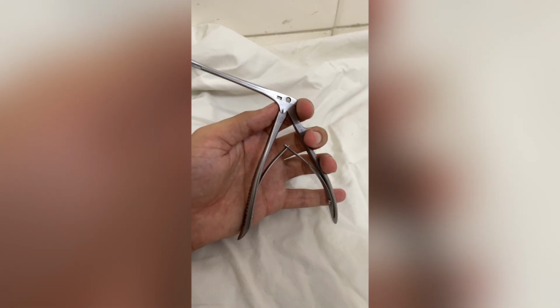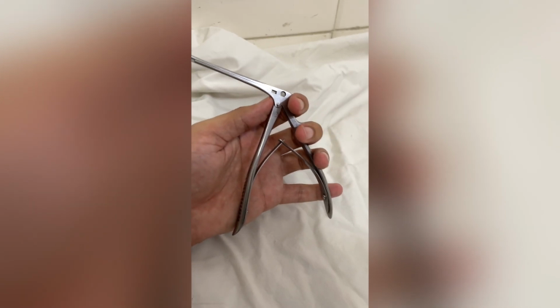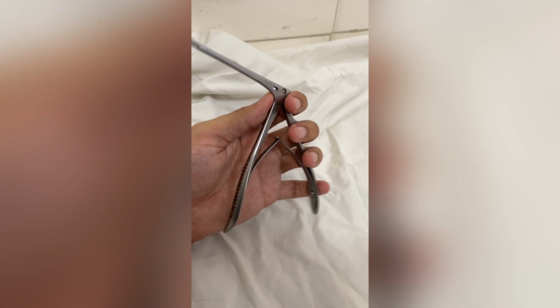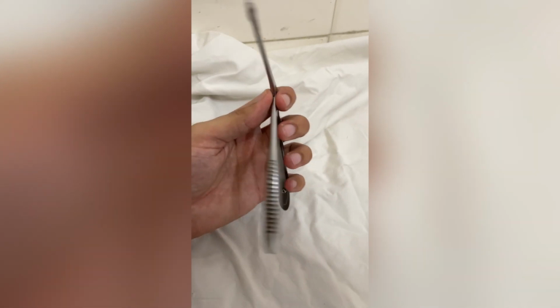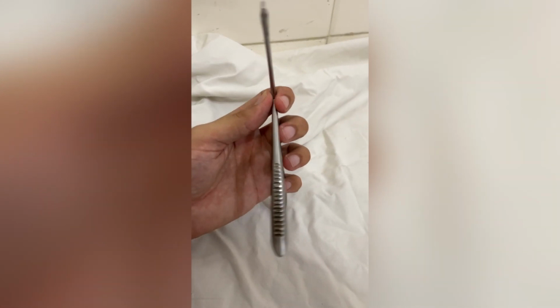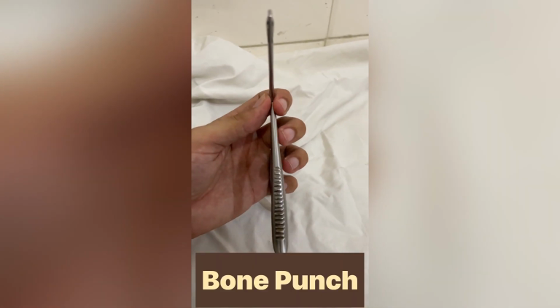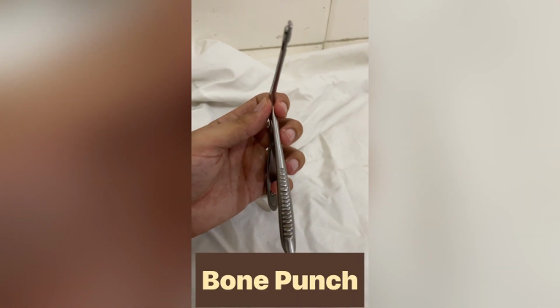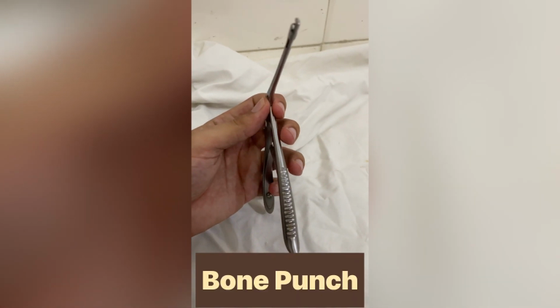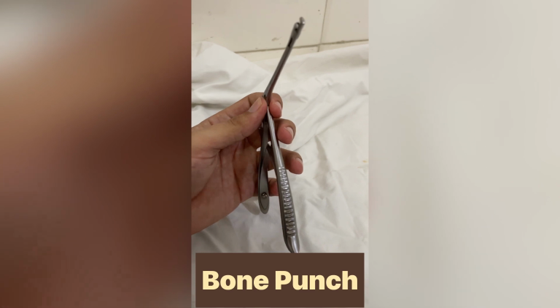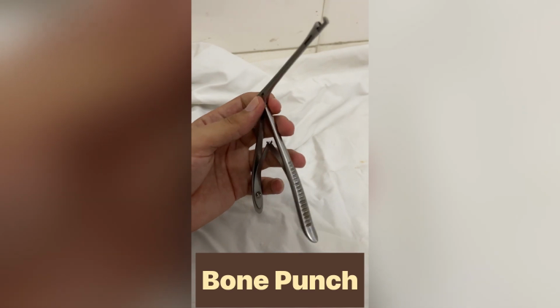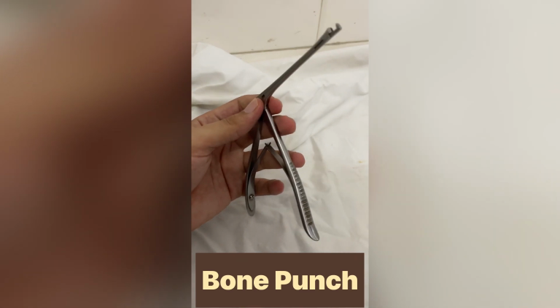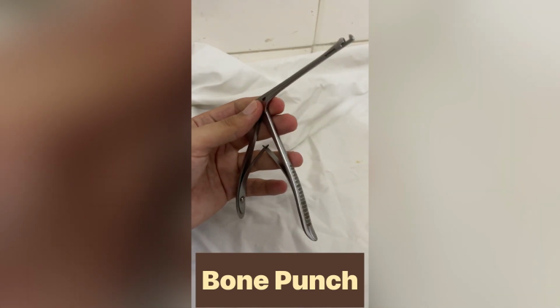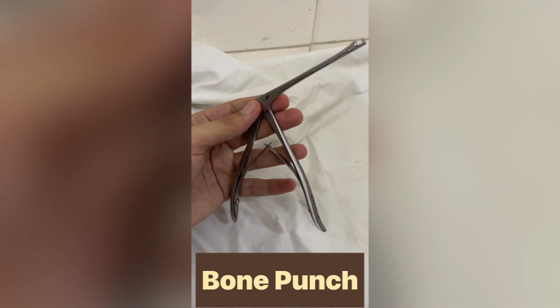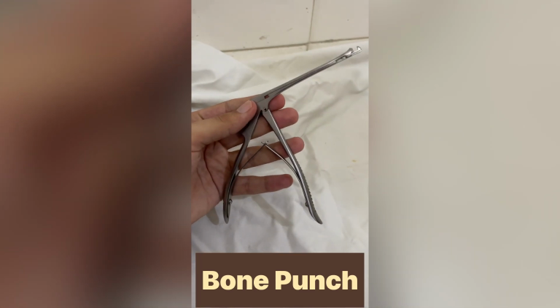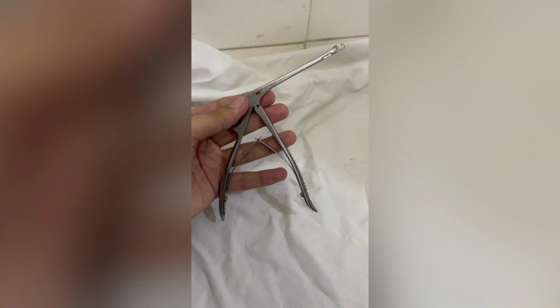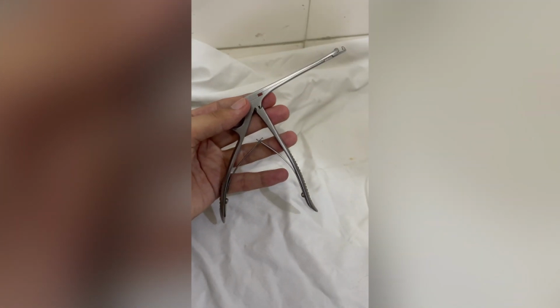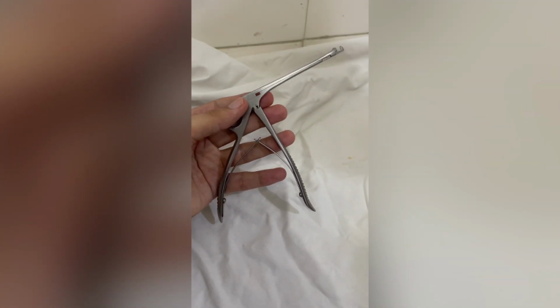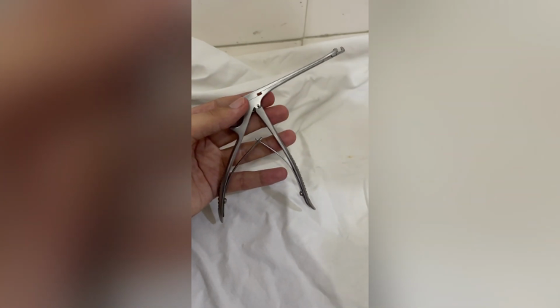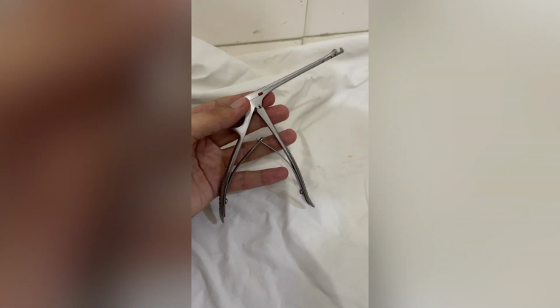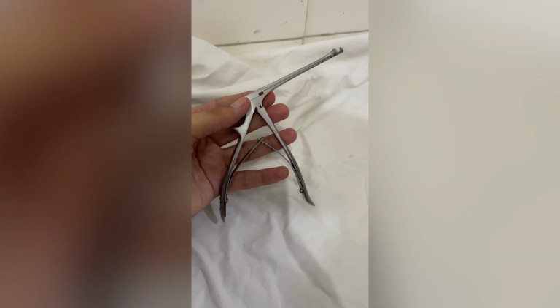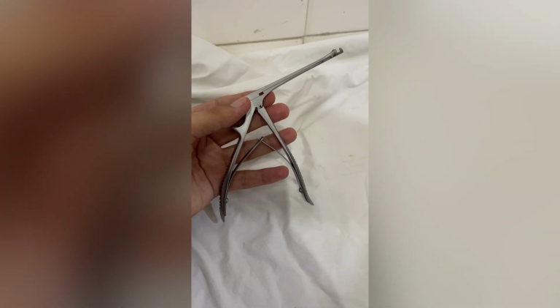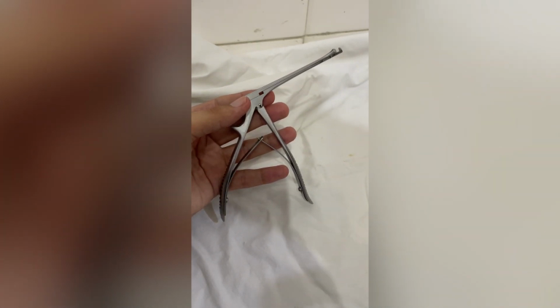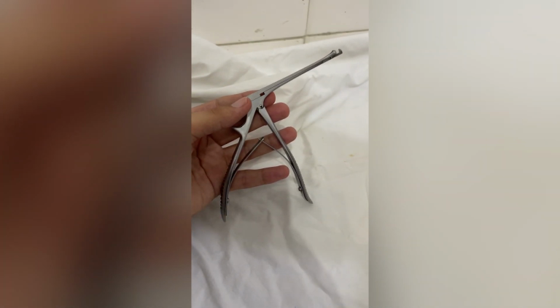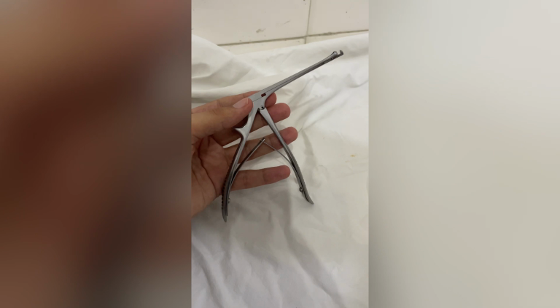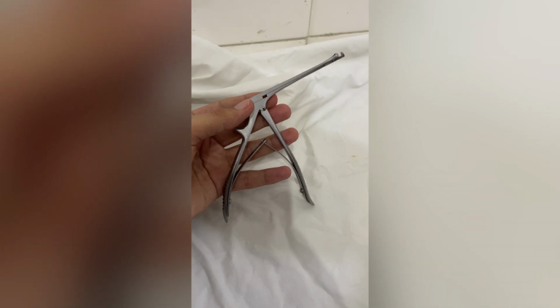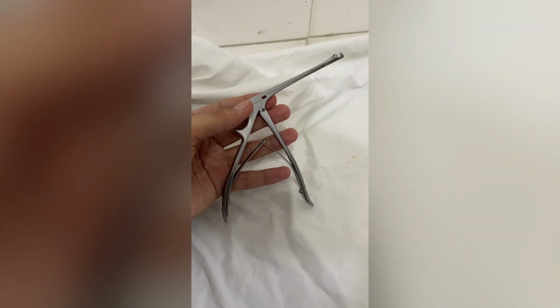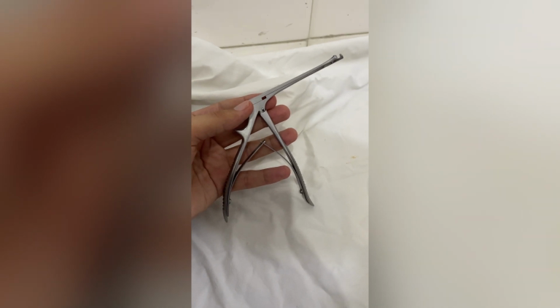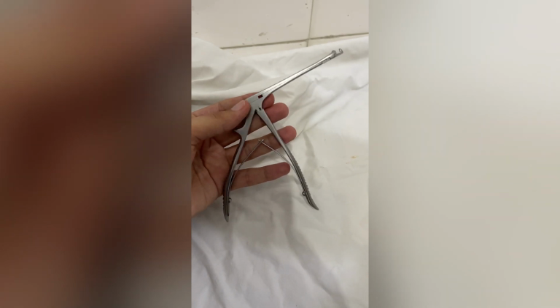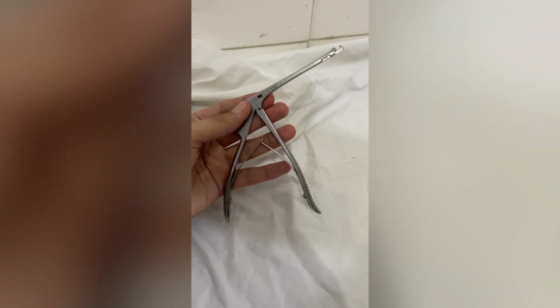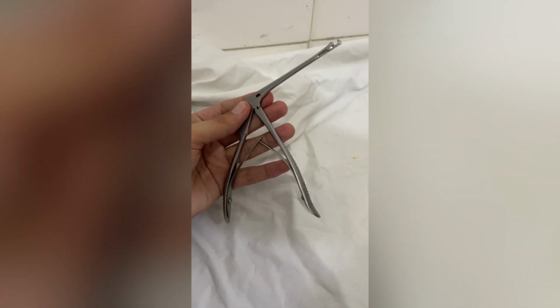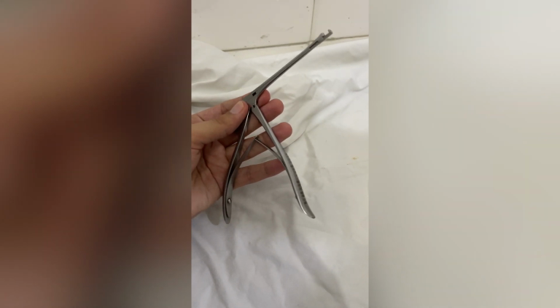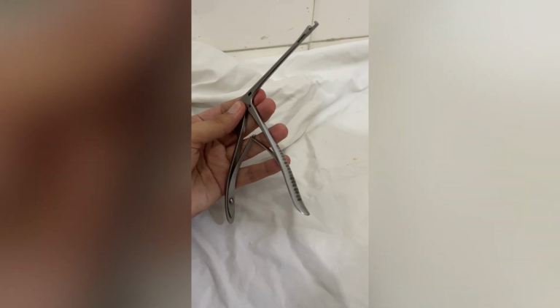This is used to remove the lacrimal fossa and the anterior lacrimal crest to expose the lateral nasal mucosa in DCR surgery. It is used to initiate the process of making ostium.